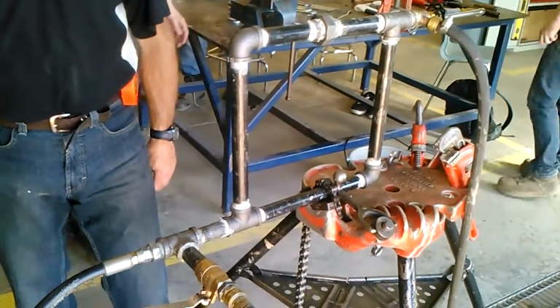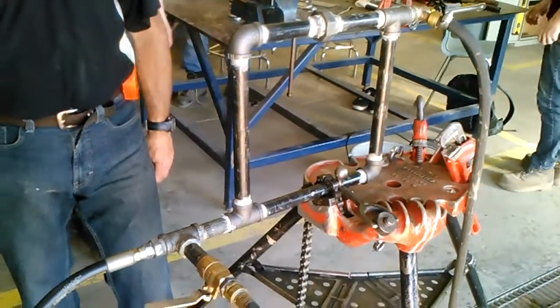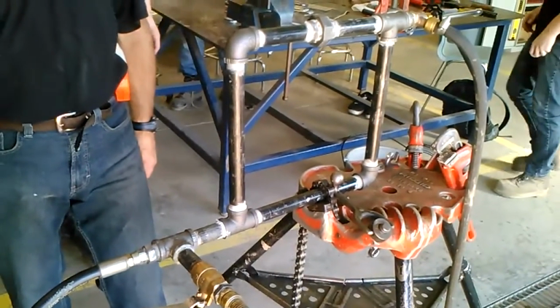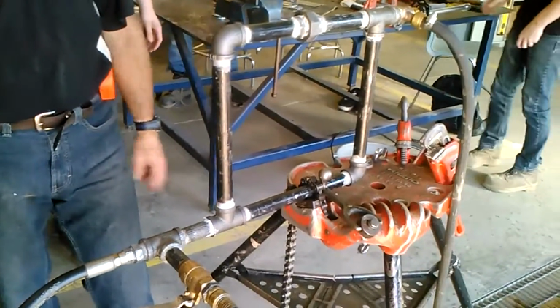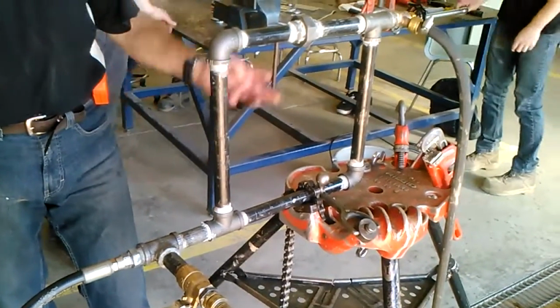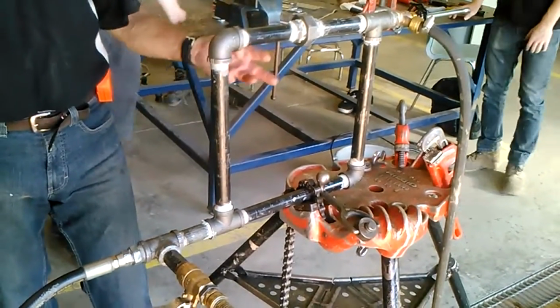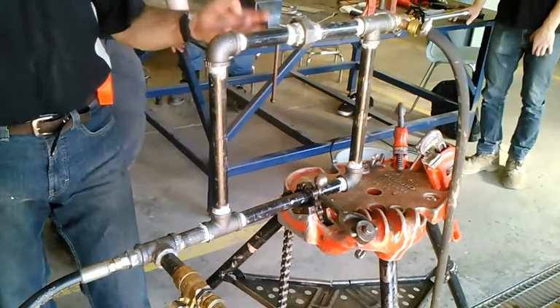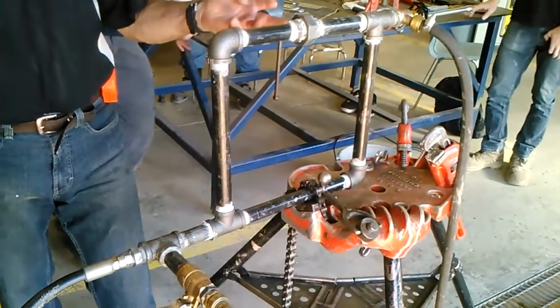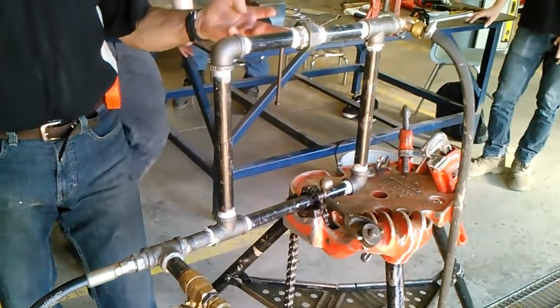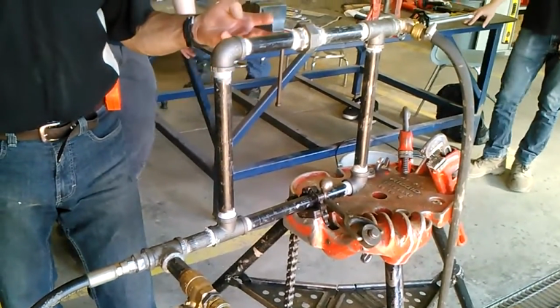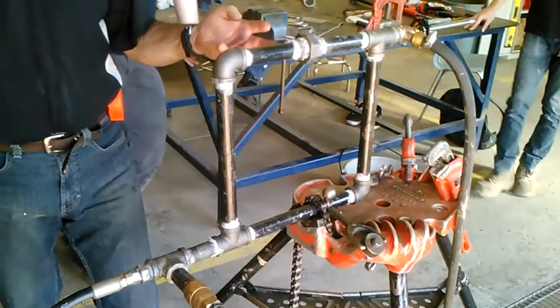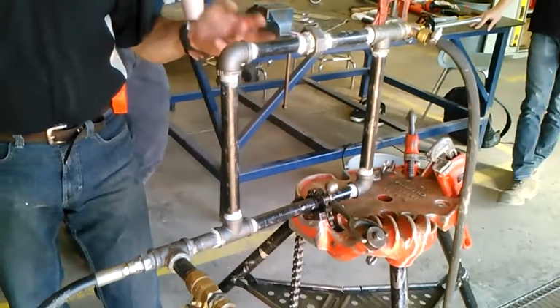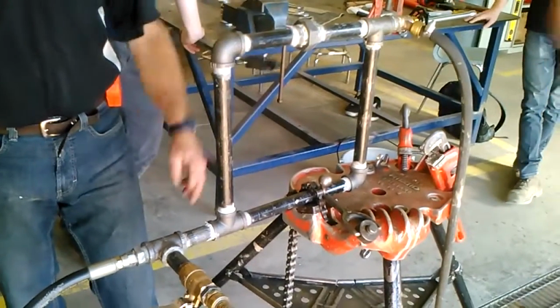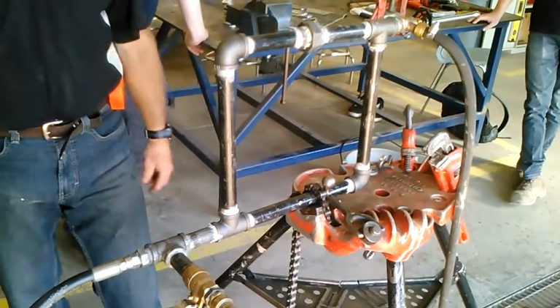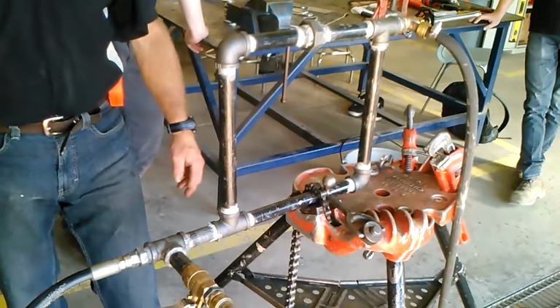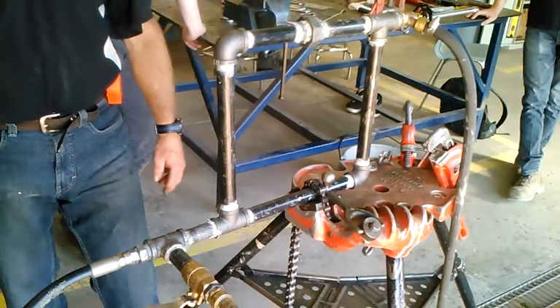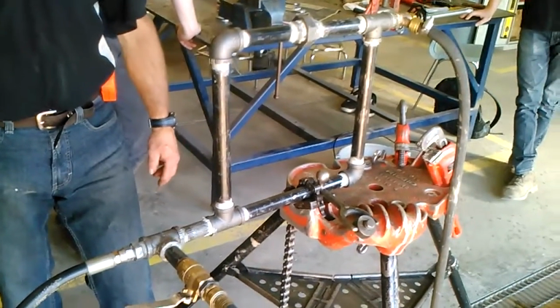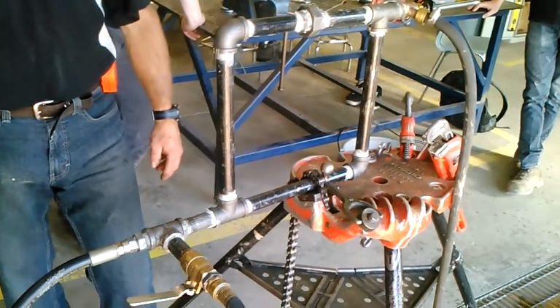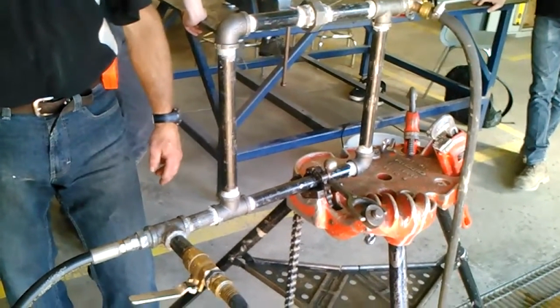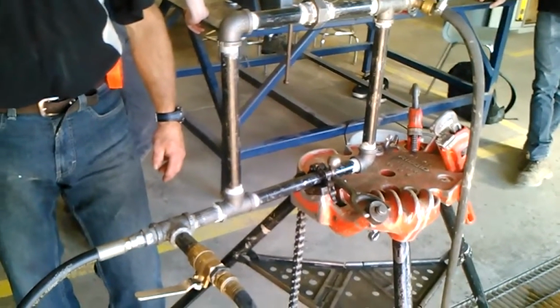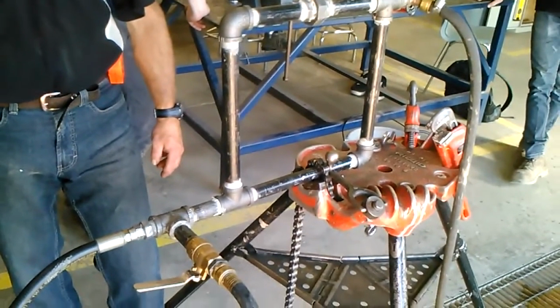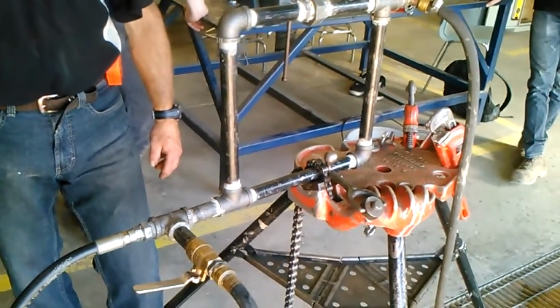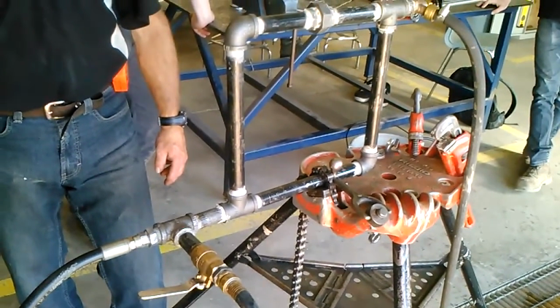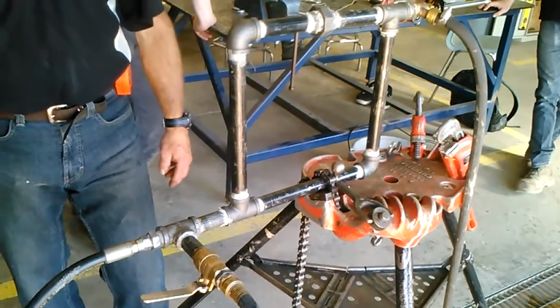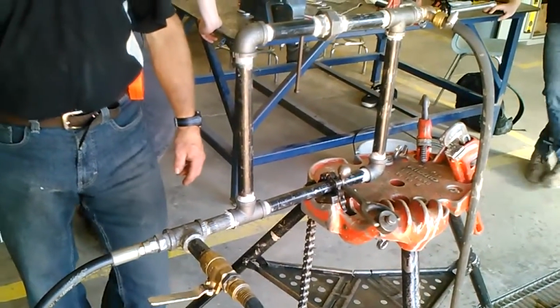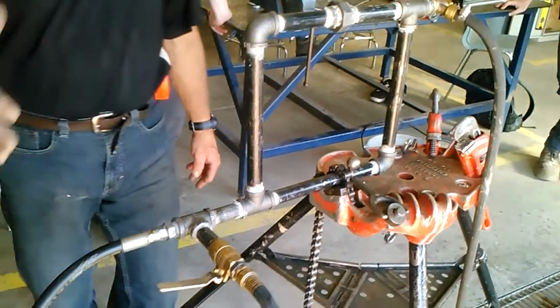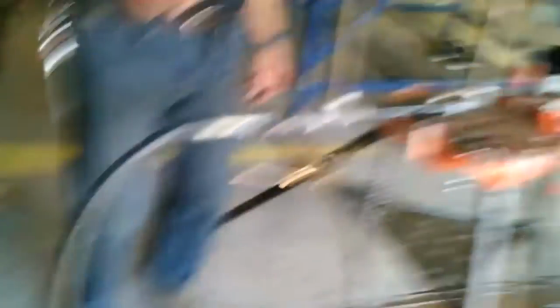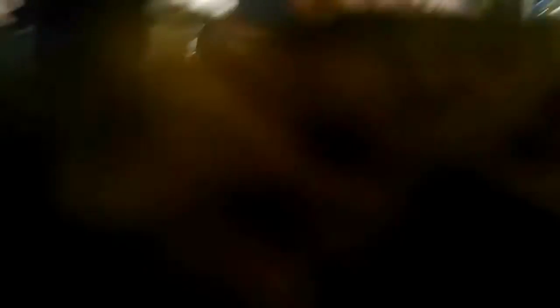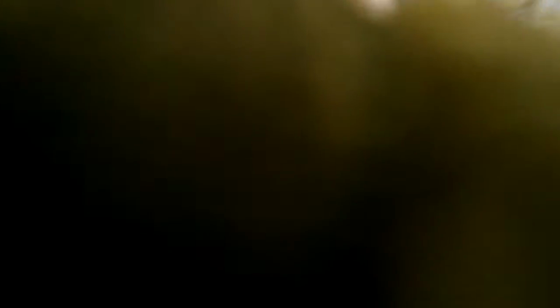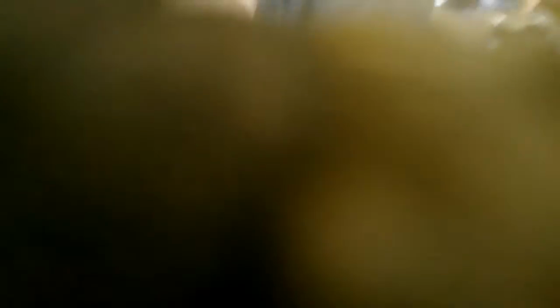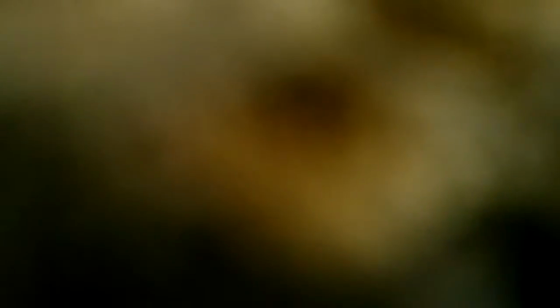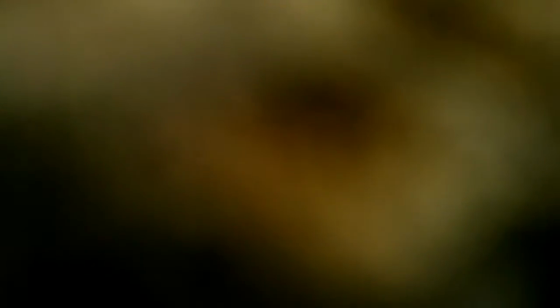So this guy's only had one mark off. He got four out of five, so that's 80%. Congratulations. No leaks.